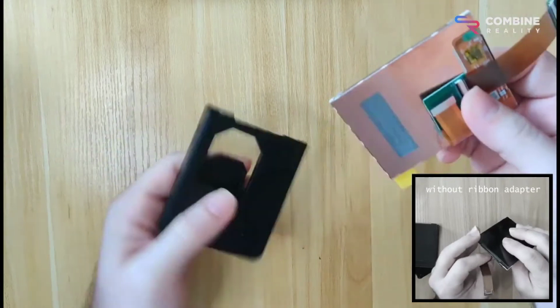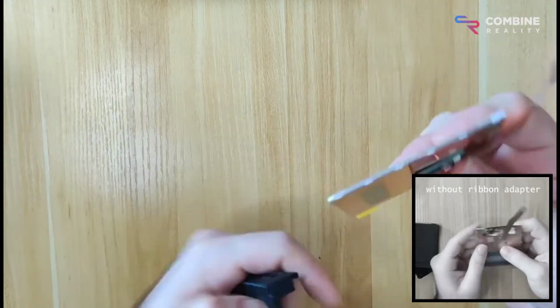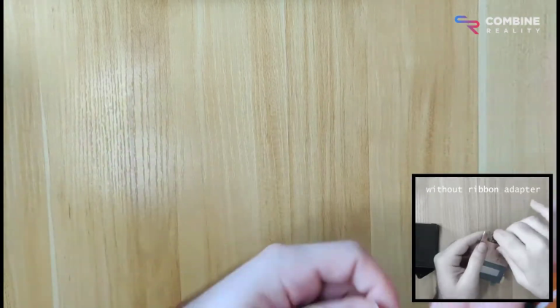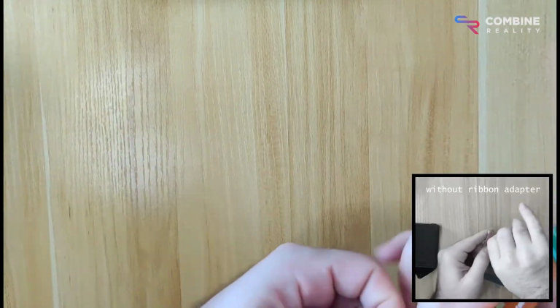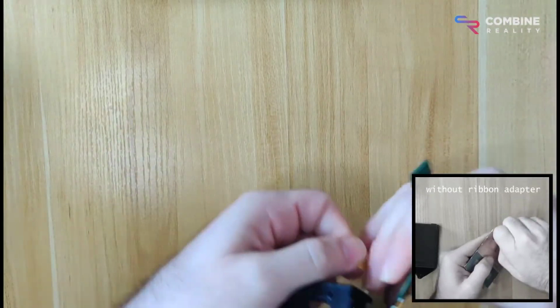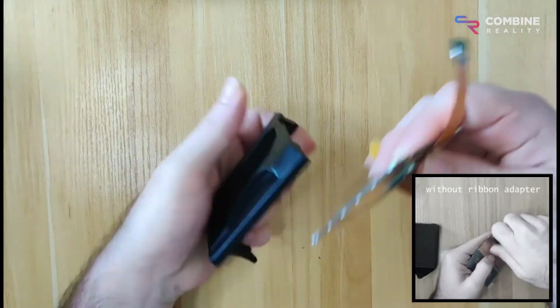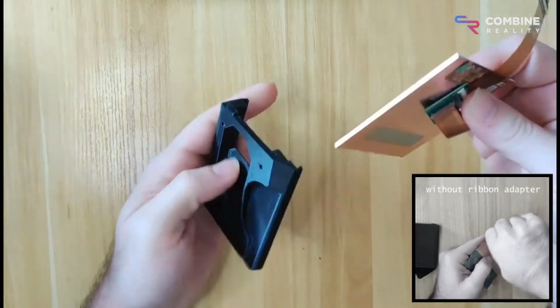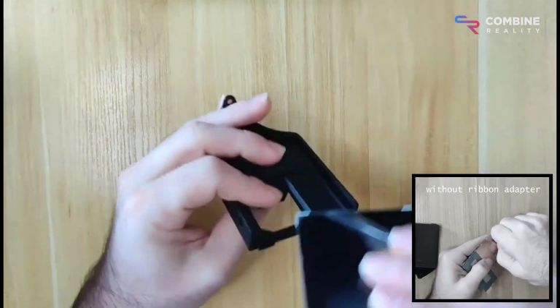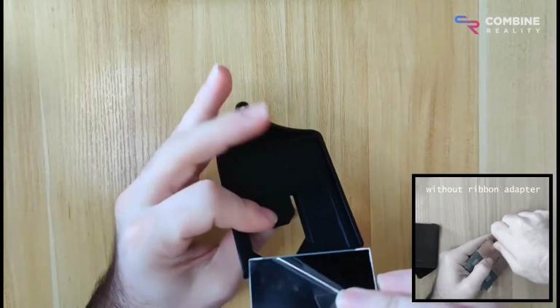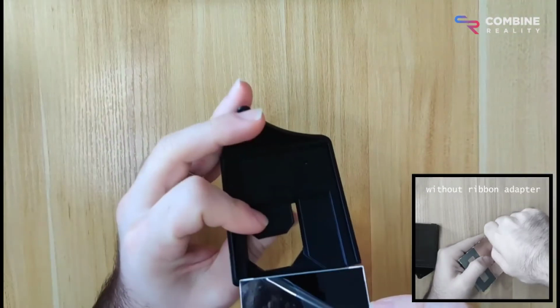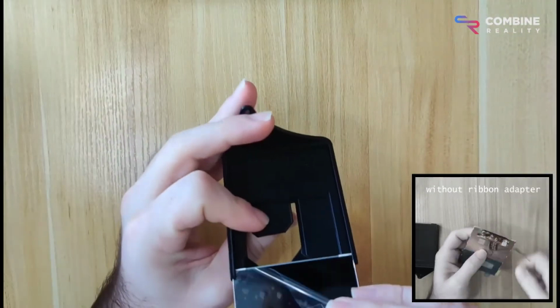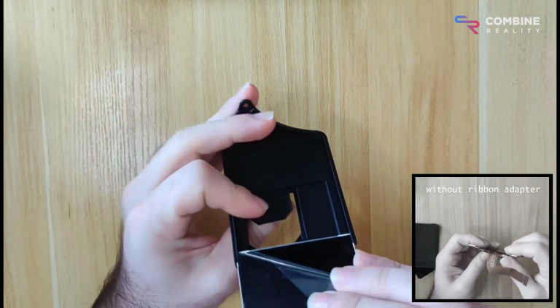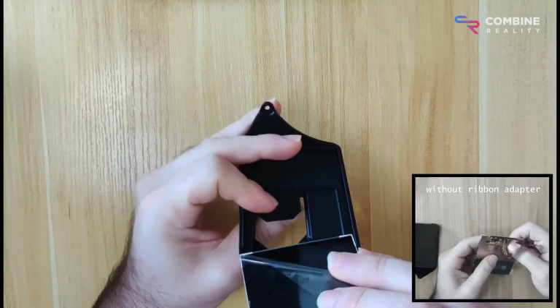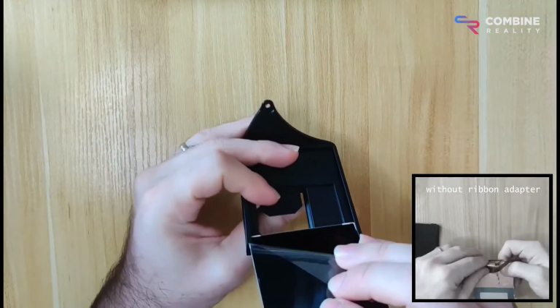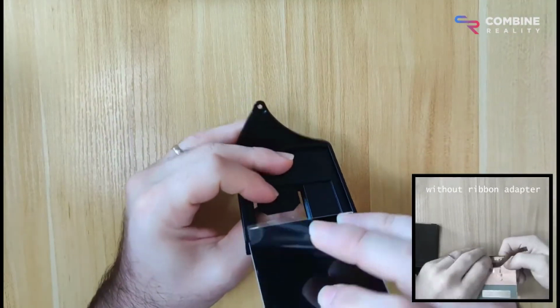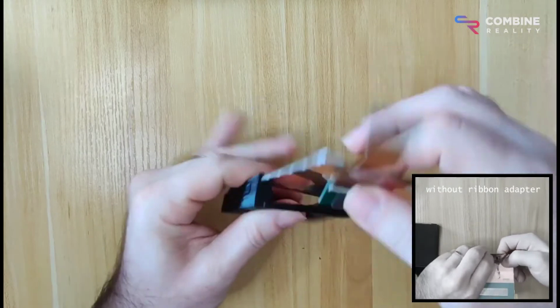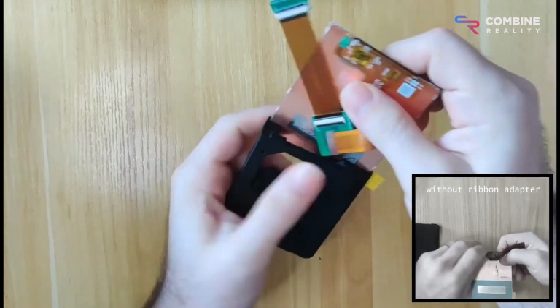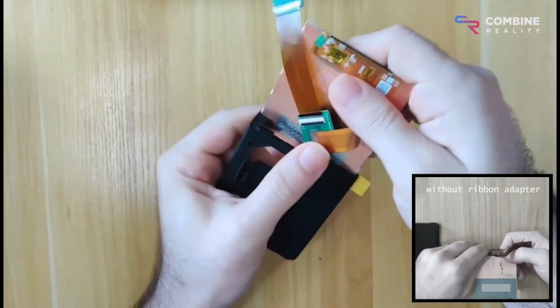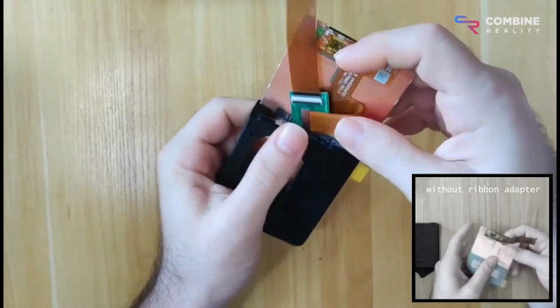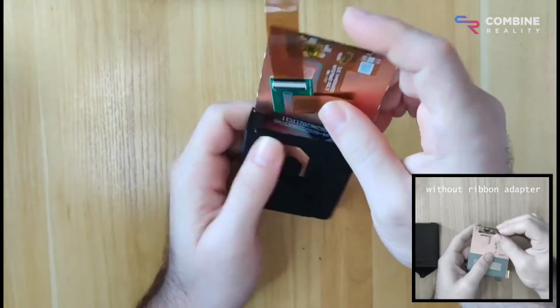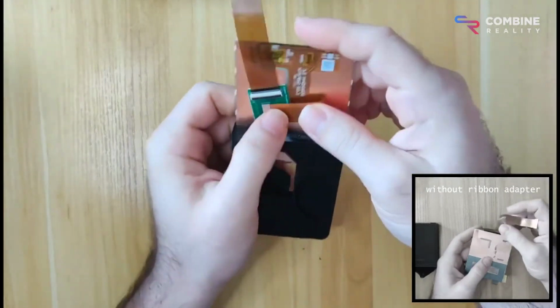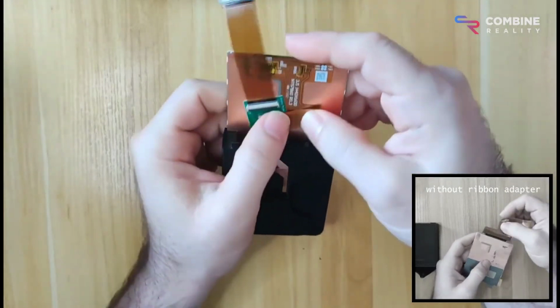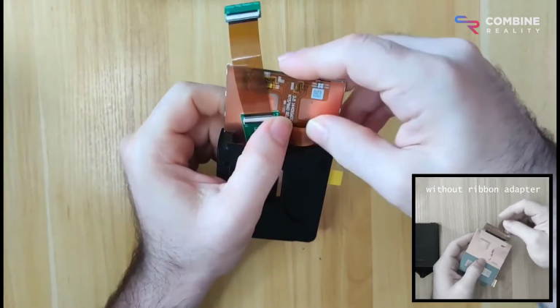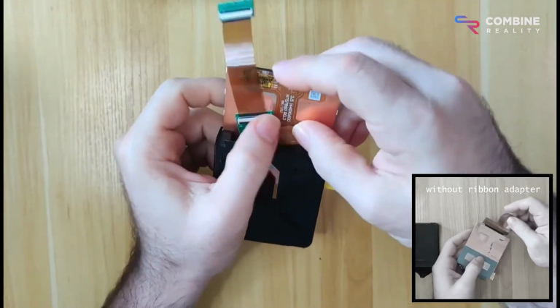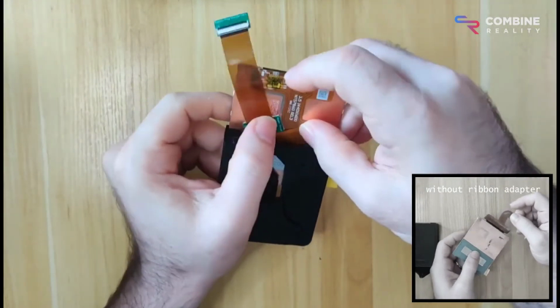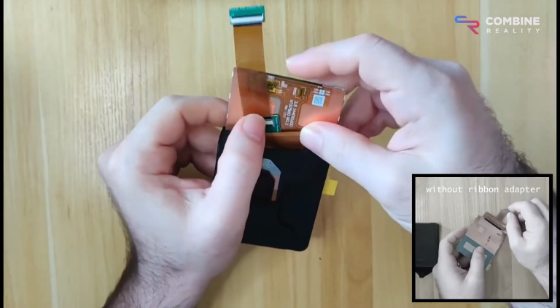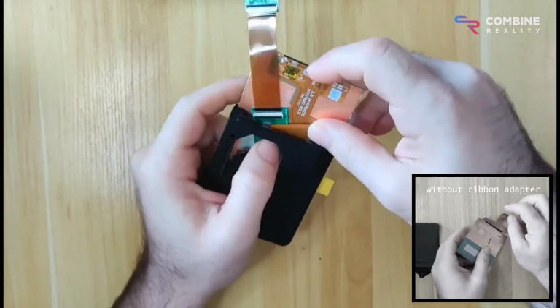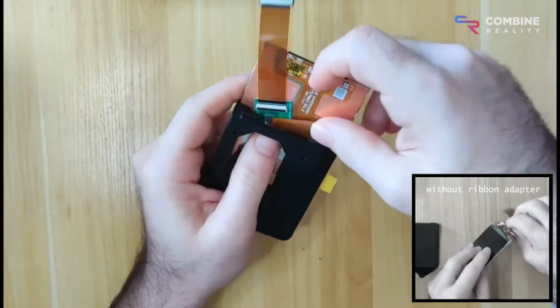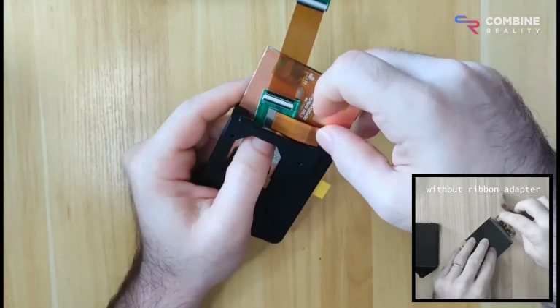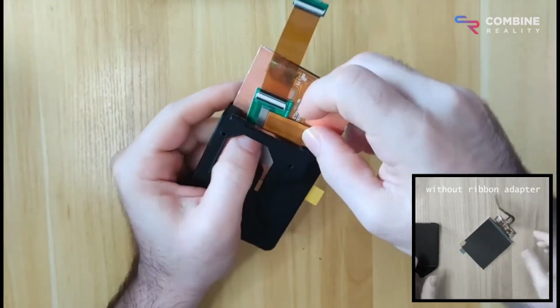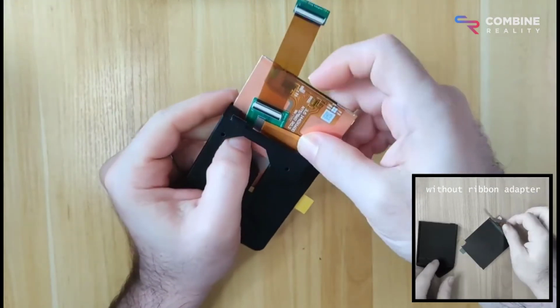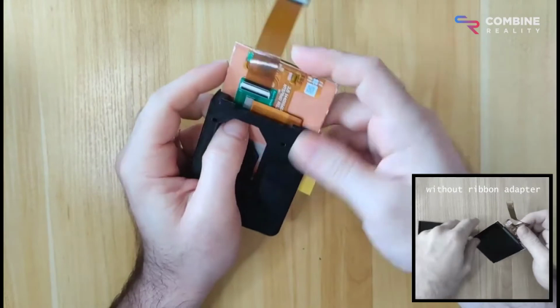Just connect the ribbon to the display, fold it over, and slide it into the tray. It still takes some effort and you still have to be careful, but it reduces the risk by a lot.